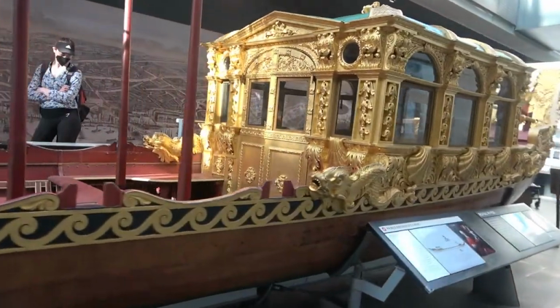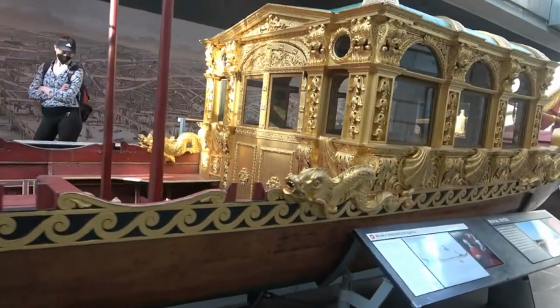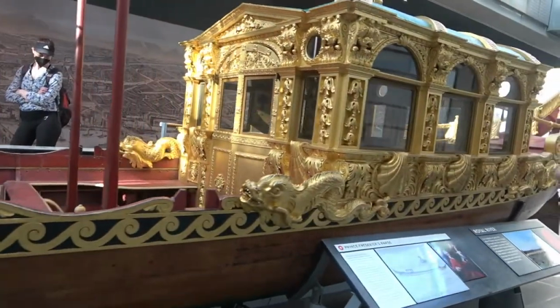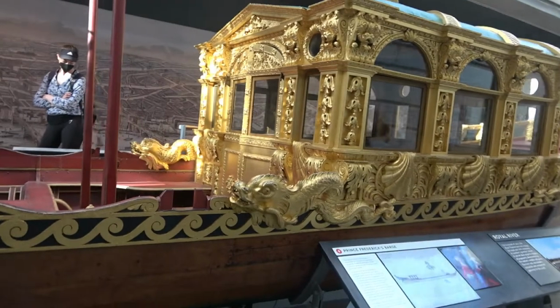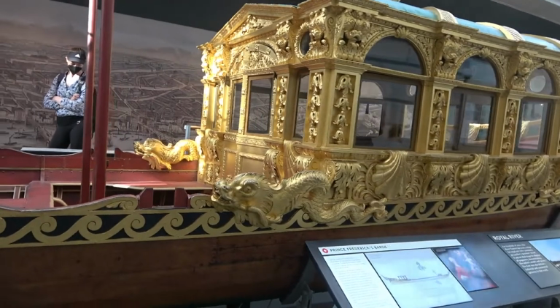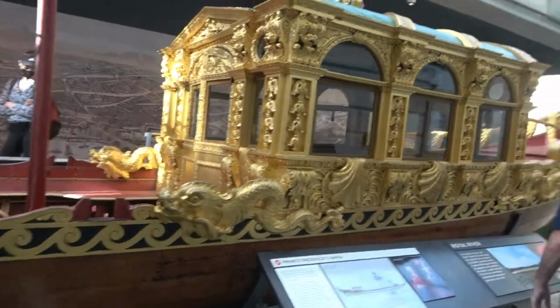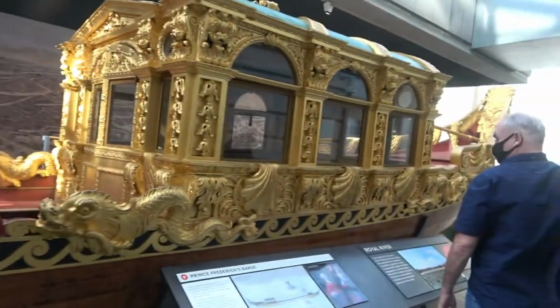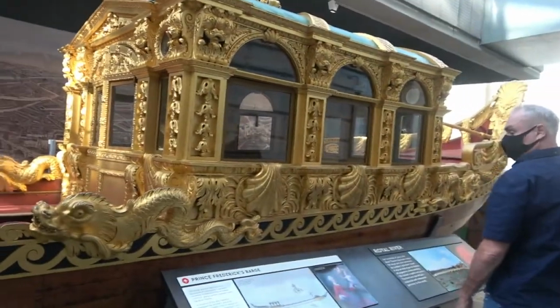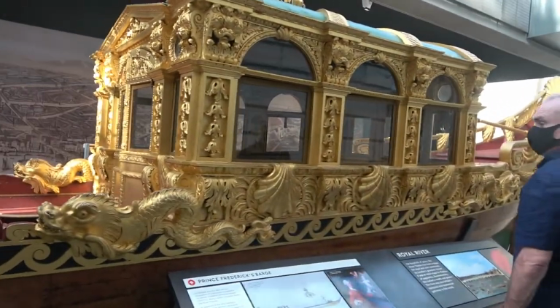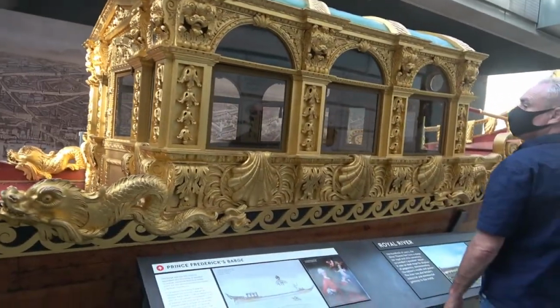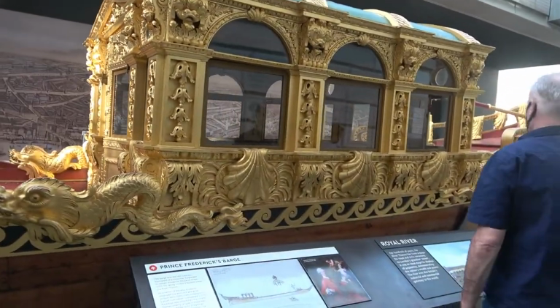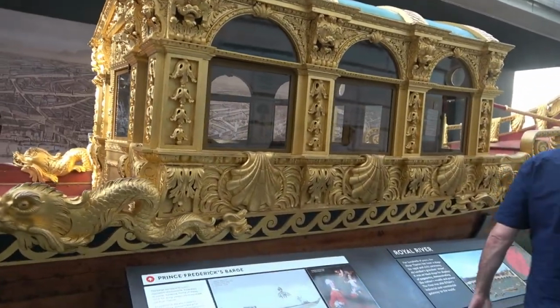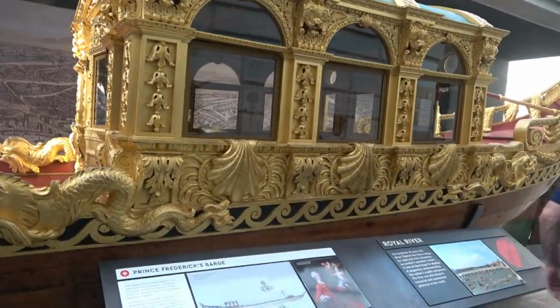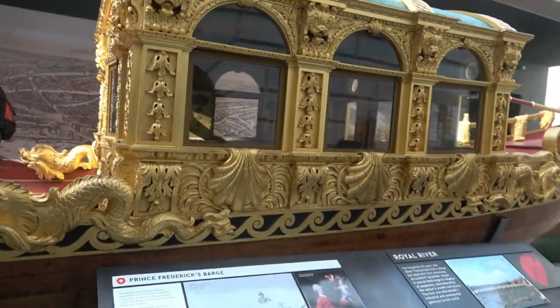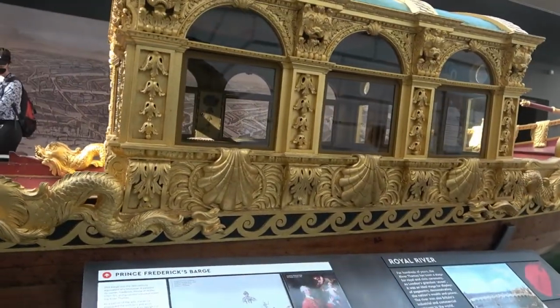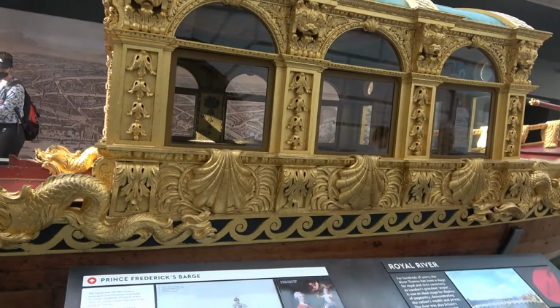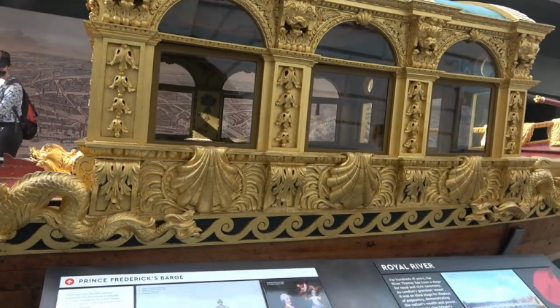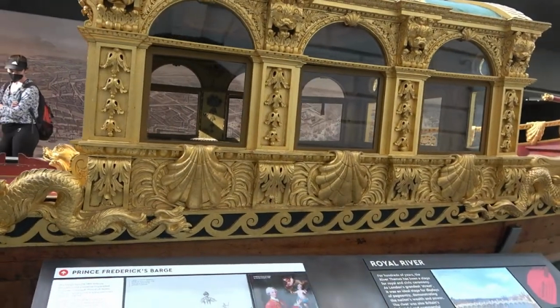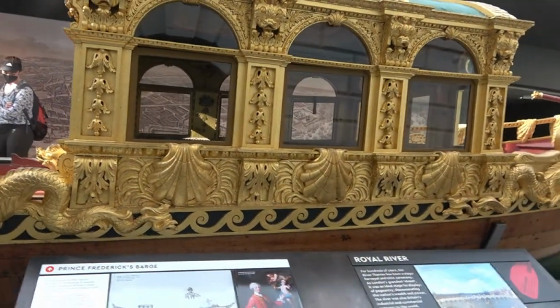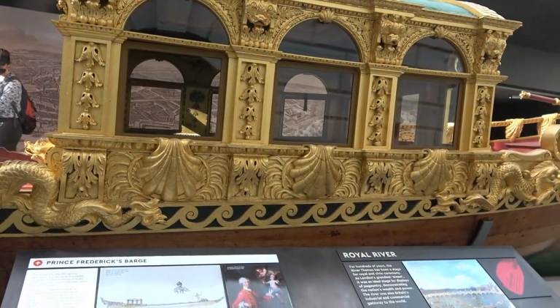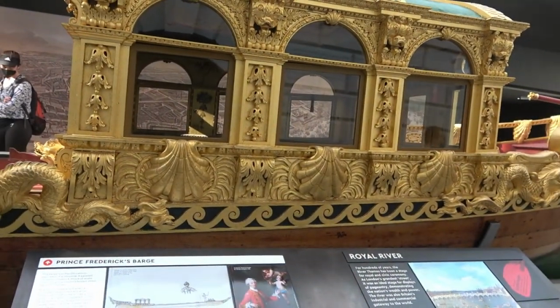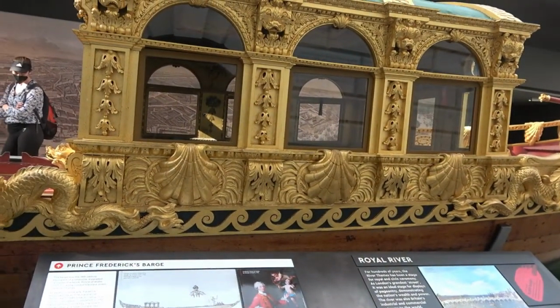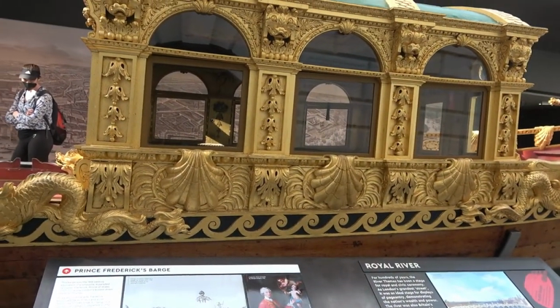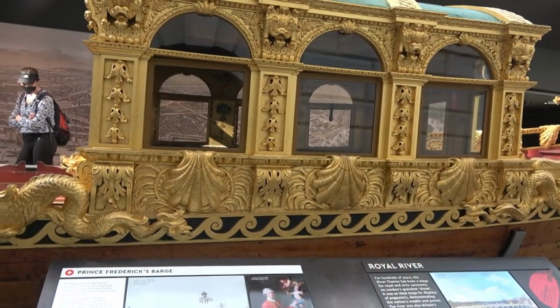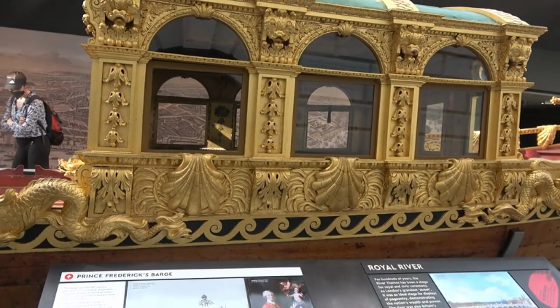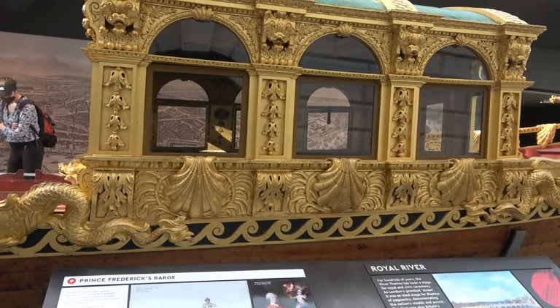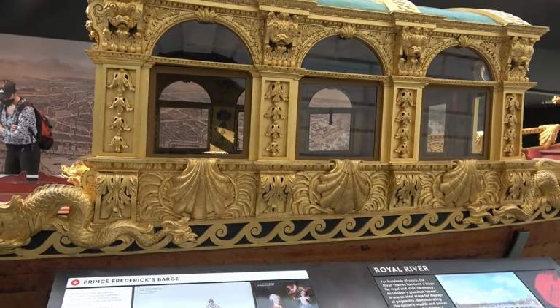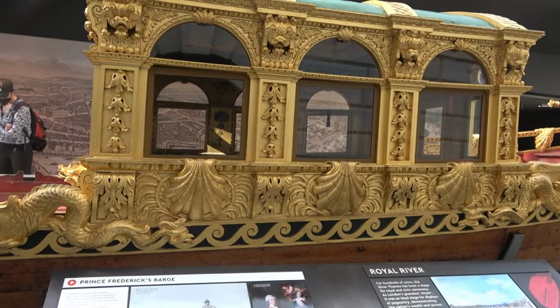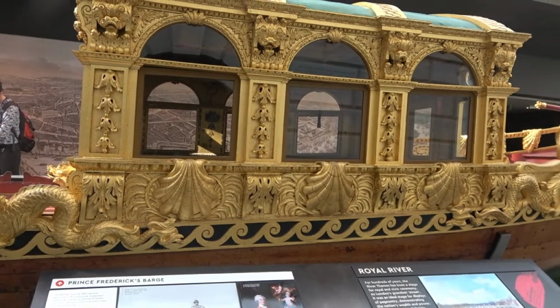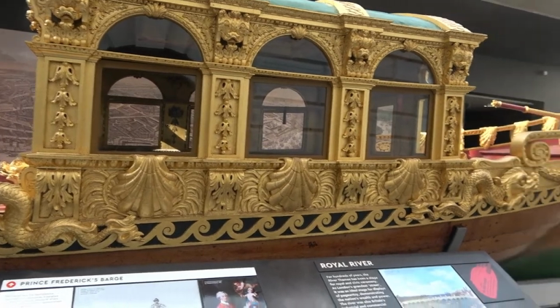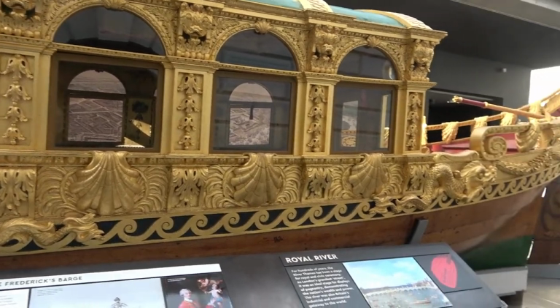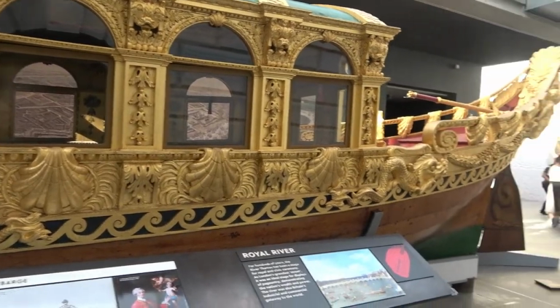It's Prince Frederick's barge. Who knew? Frederick, Prince of Wales, along London's busiest street — the River Thames.